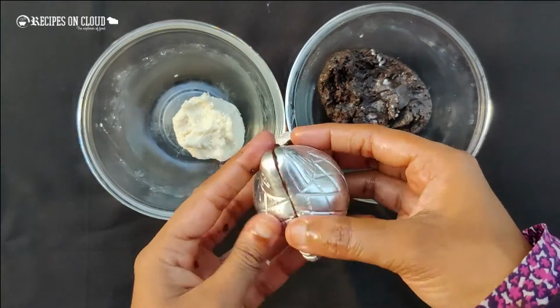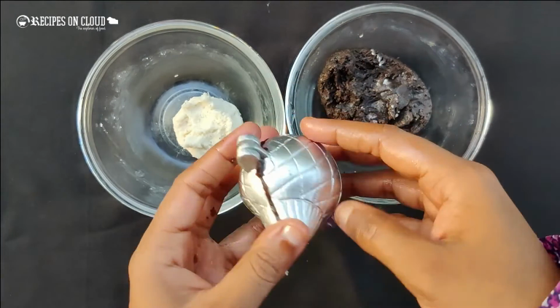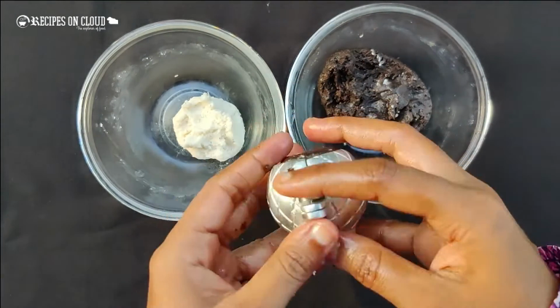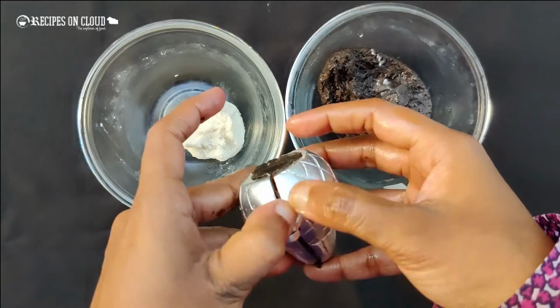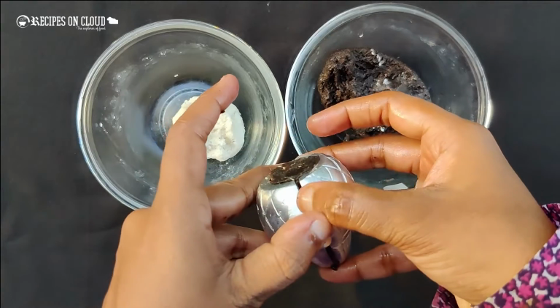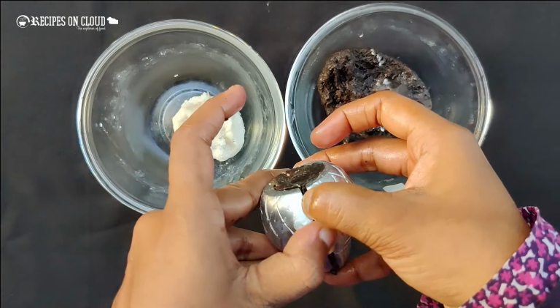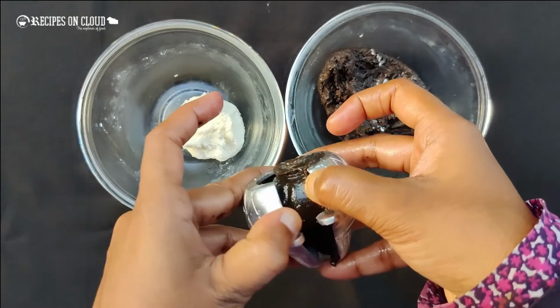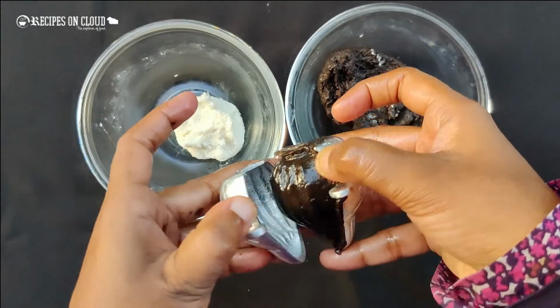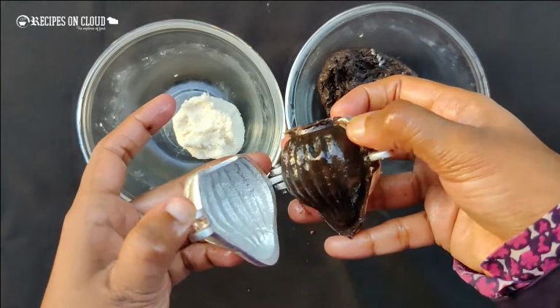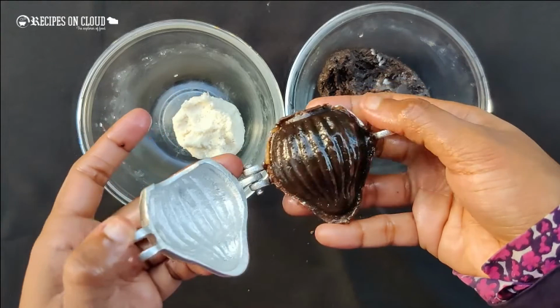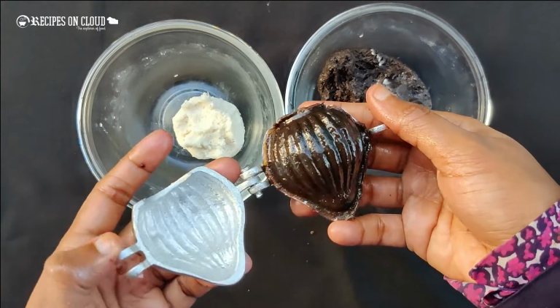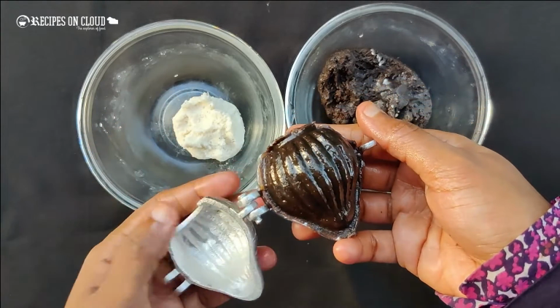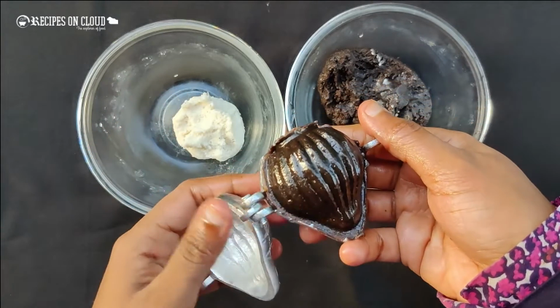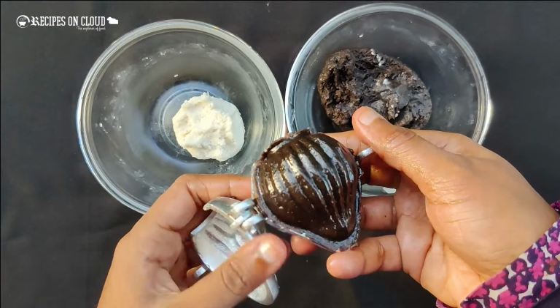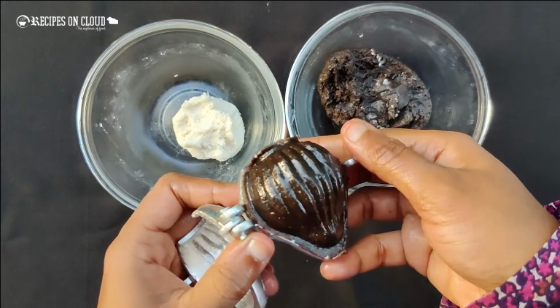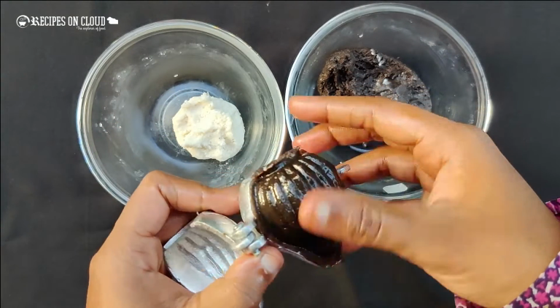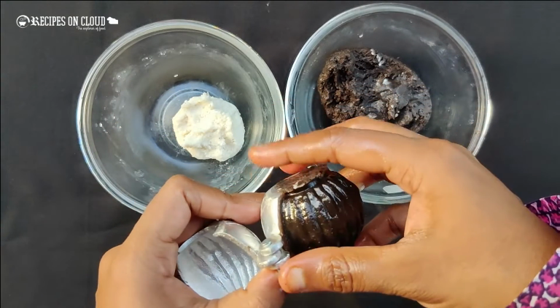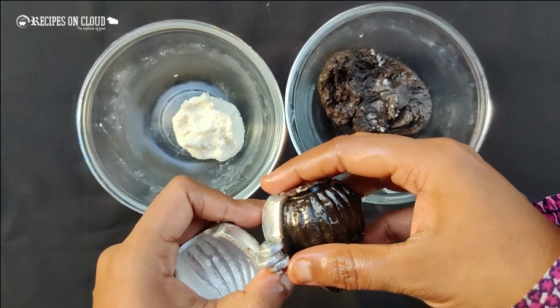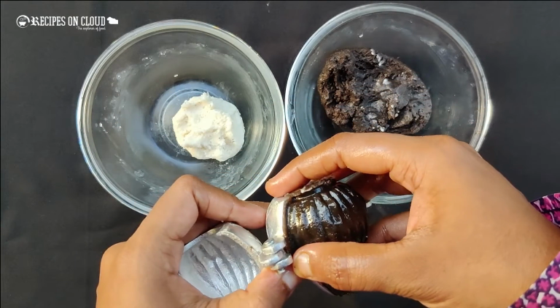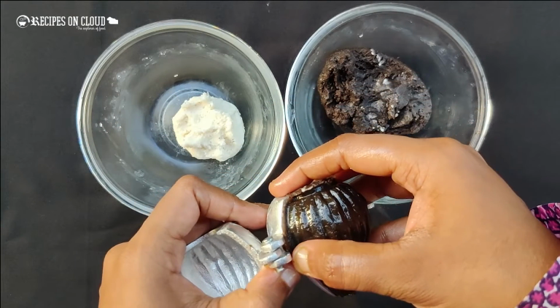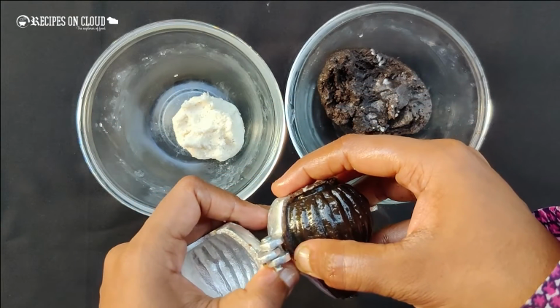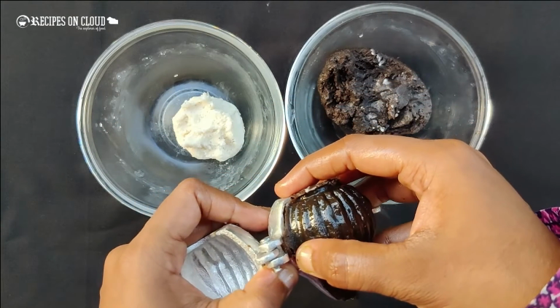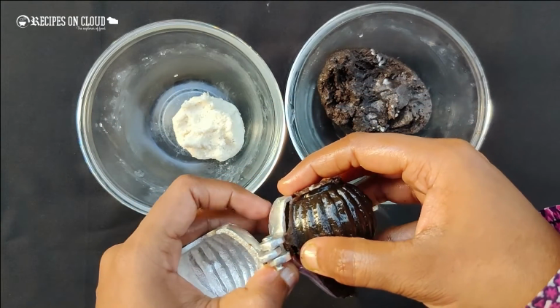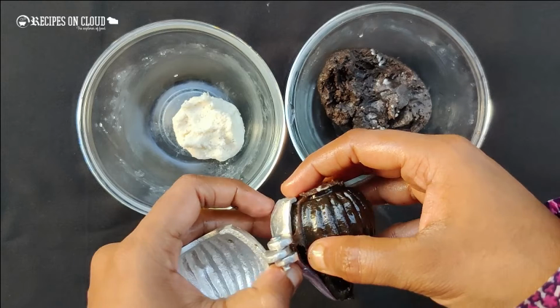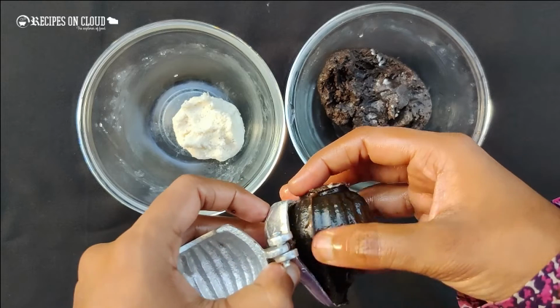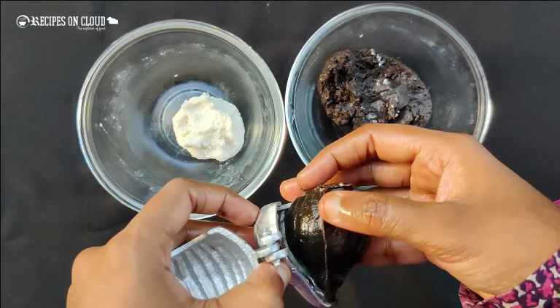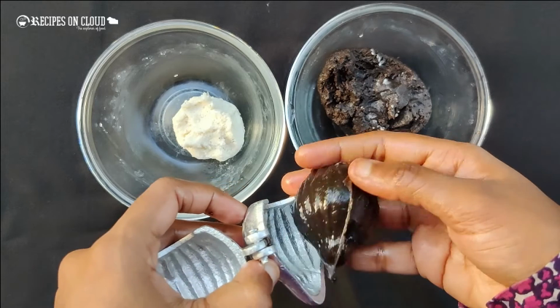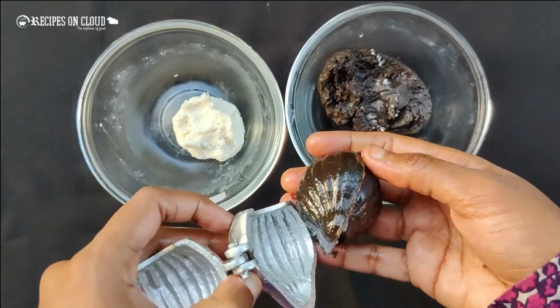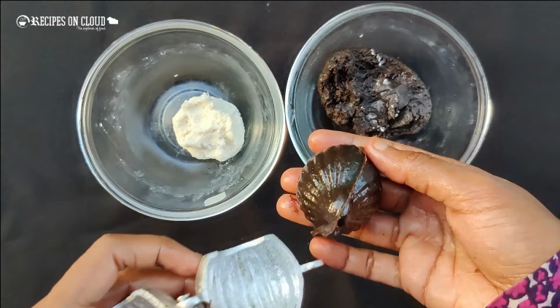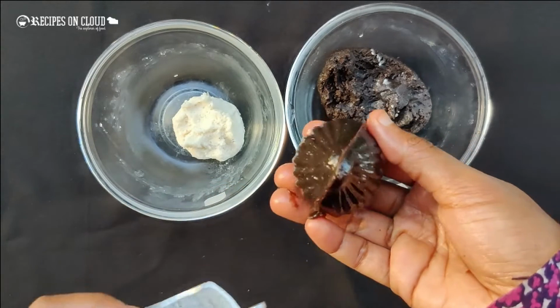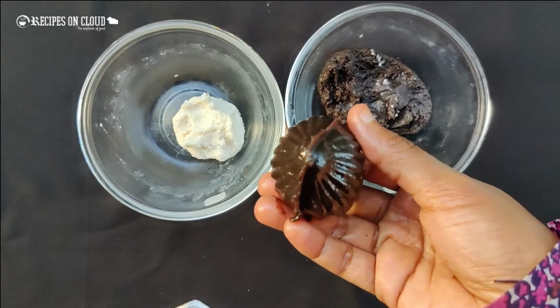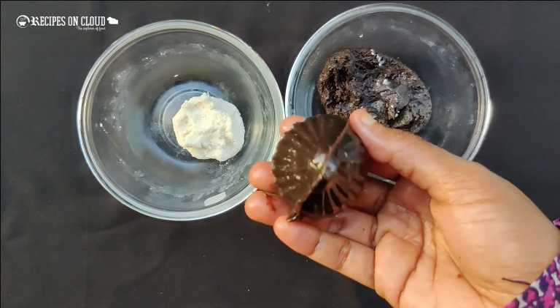Now open the mold — we get our beautiful and tasty Oreo Modak. This Oreo Modak will be loved by everyone. Let's take a bite!